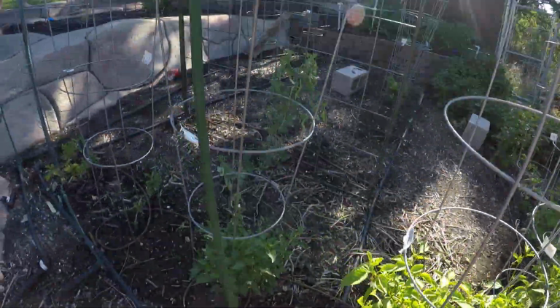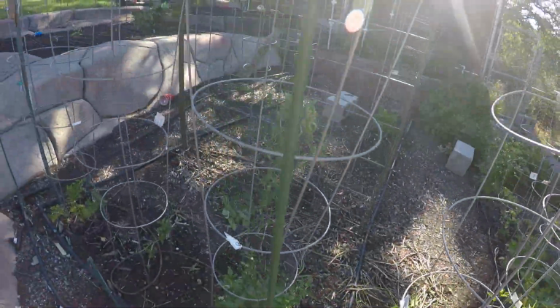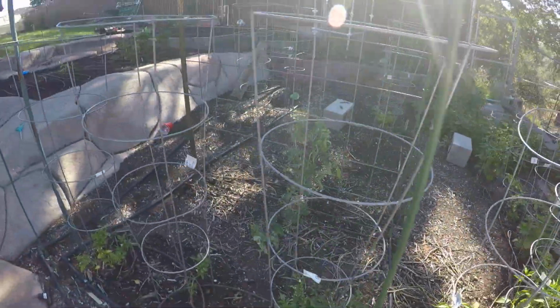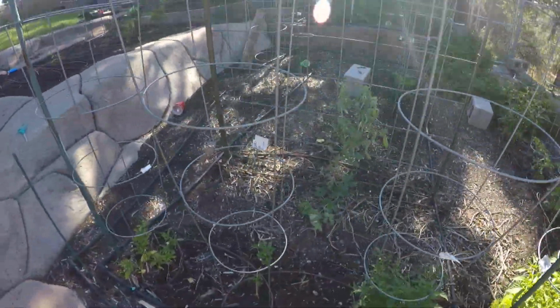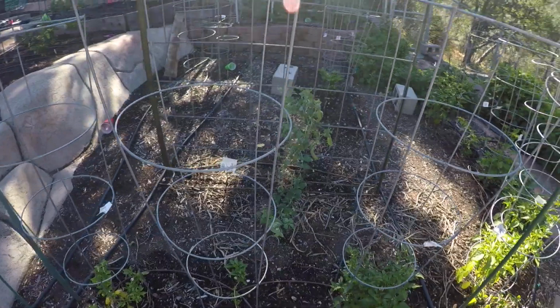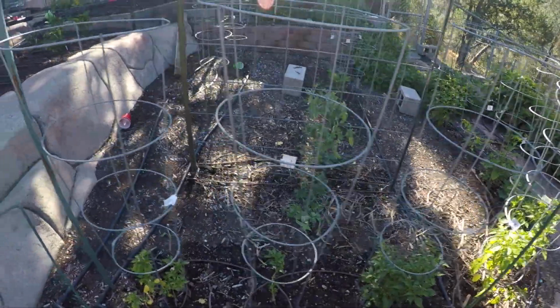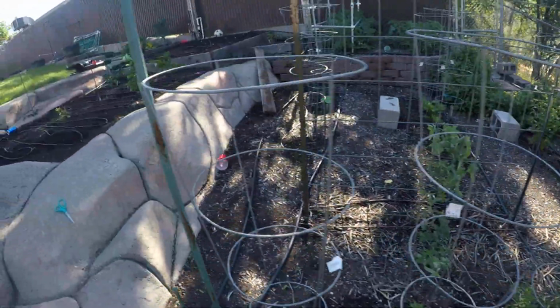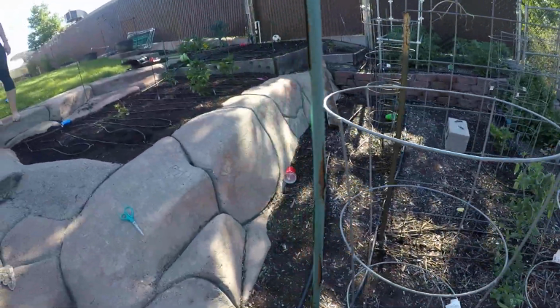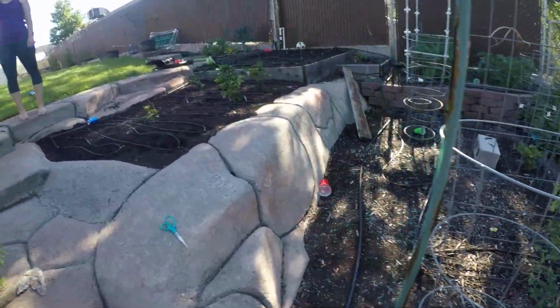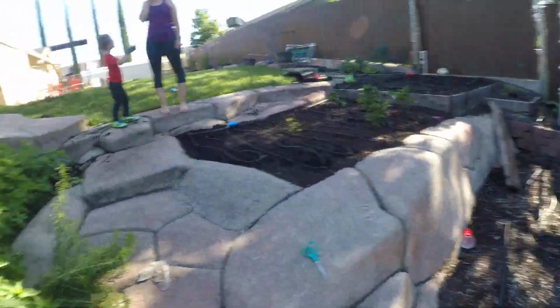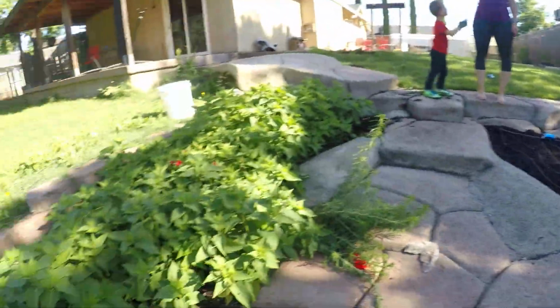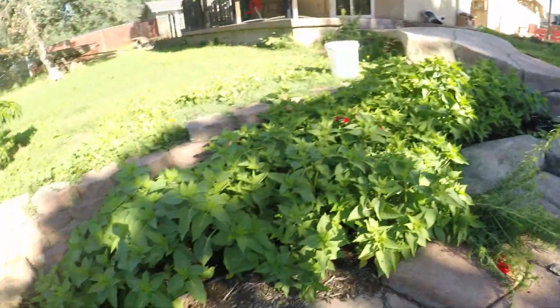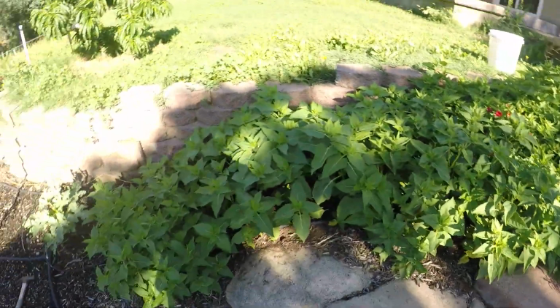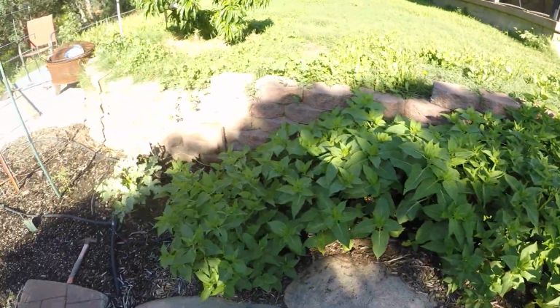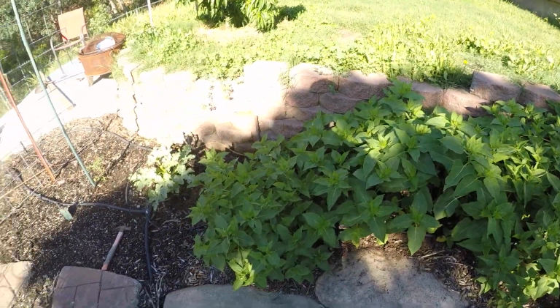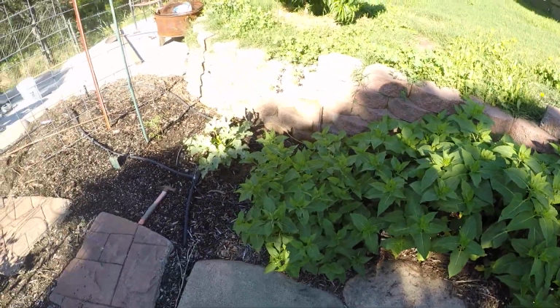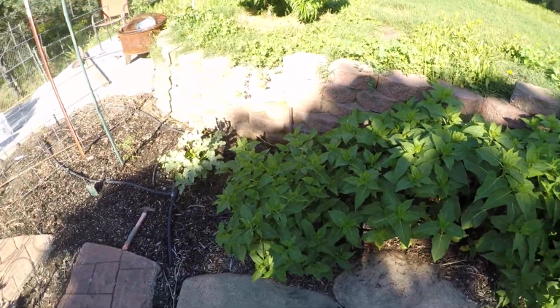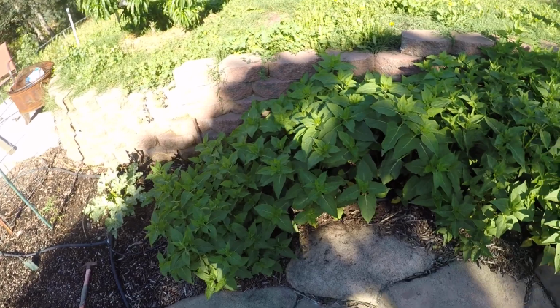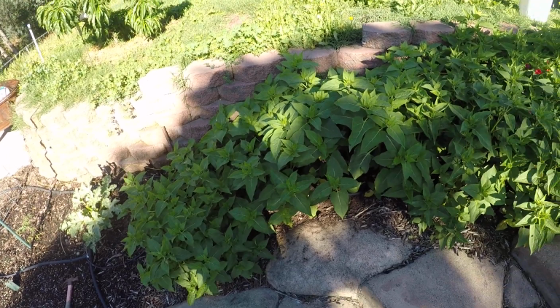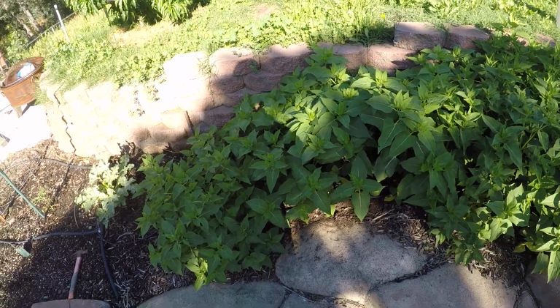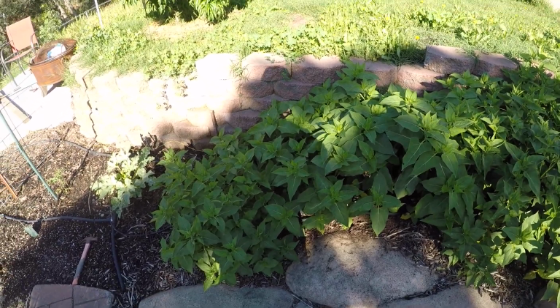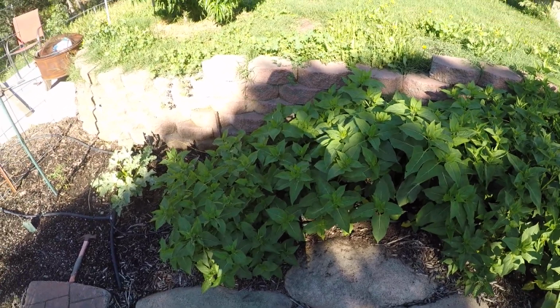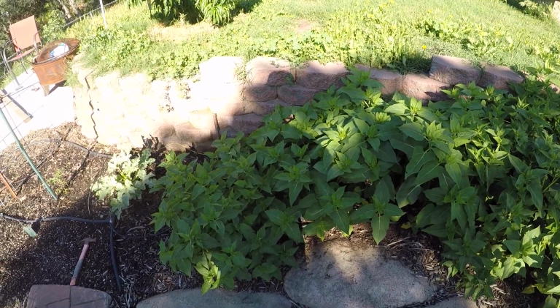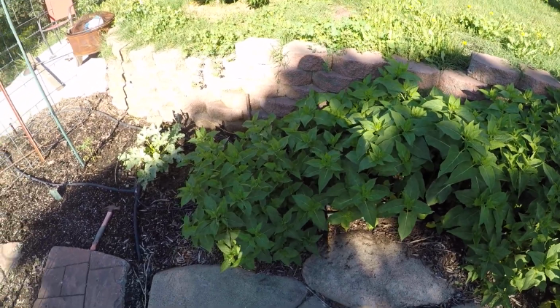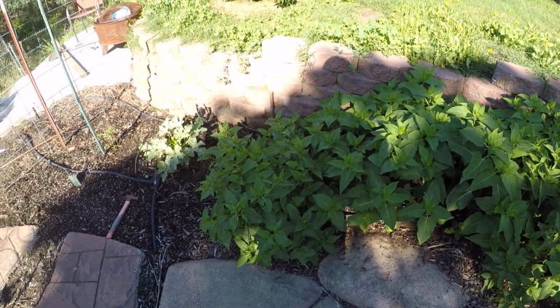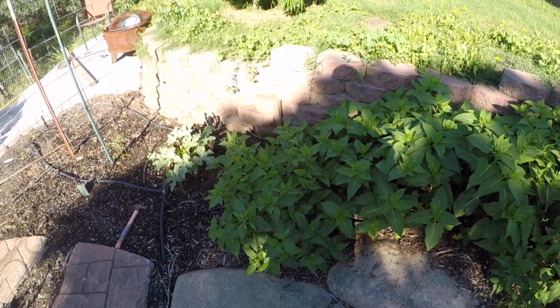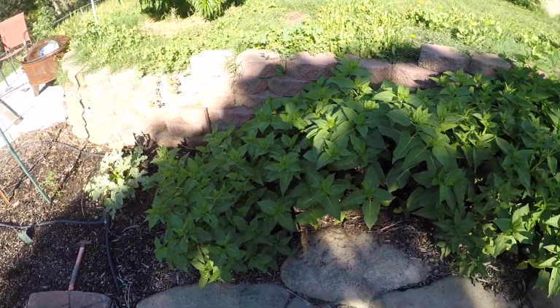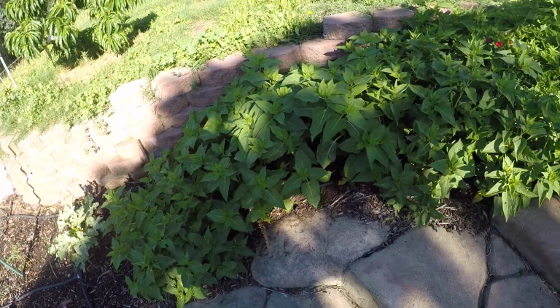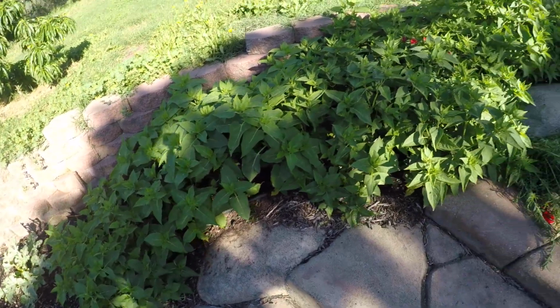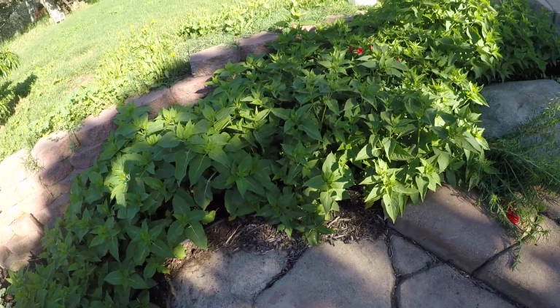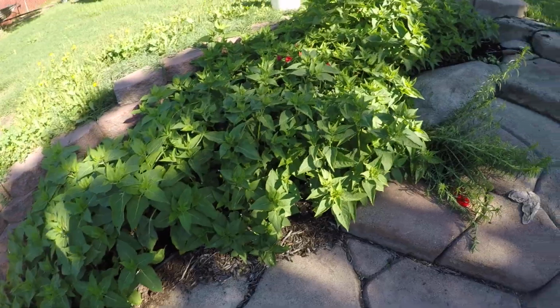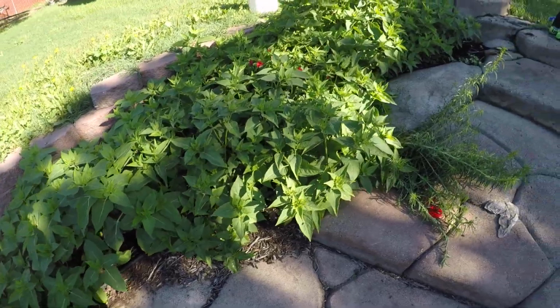A couple of pea plants right there. I gotta cut it short because my brother's on the phone, so we'll start over.